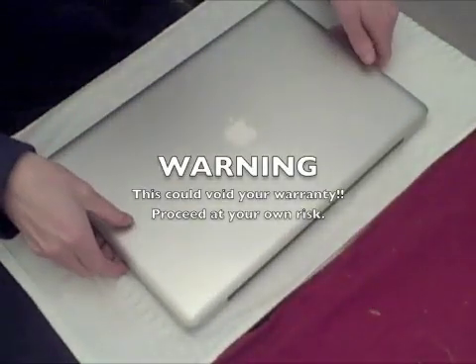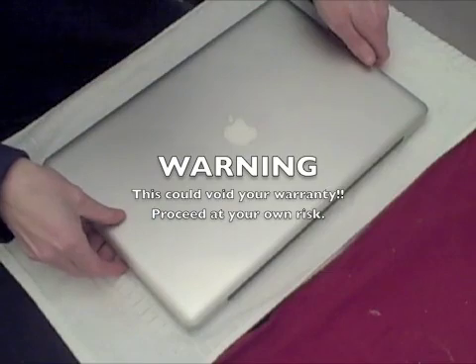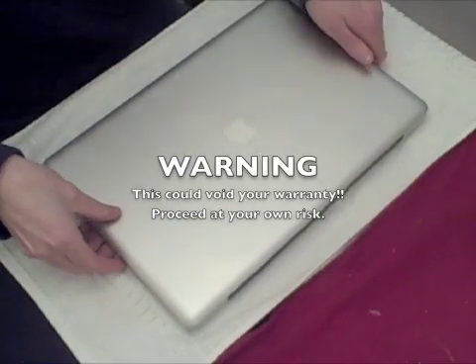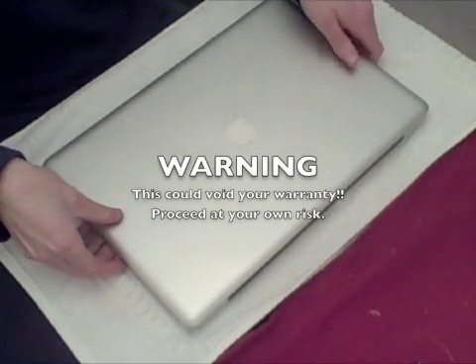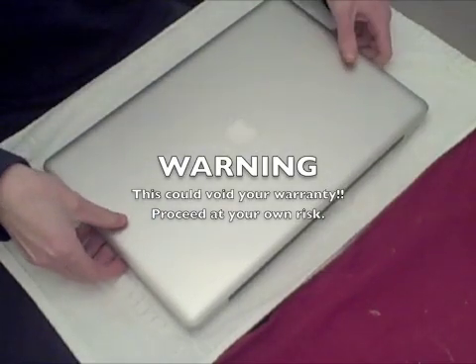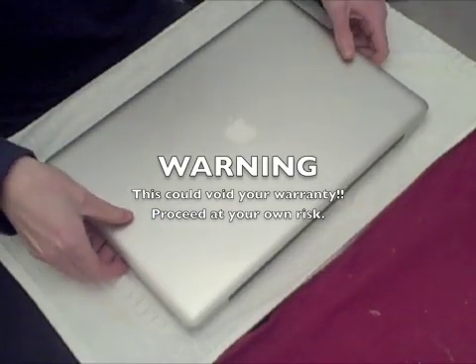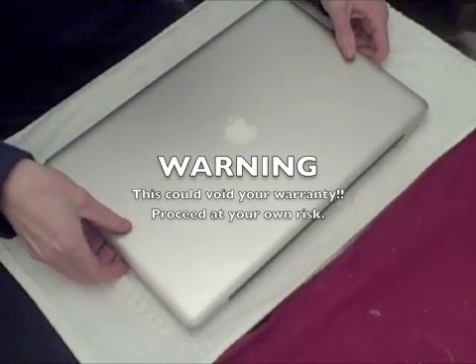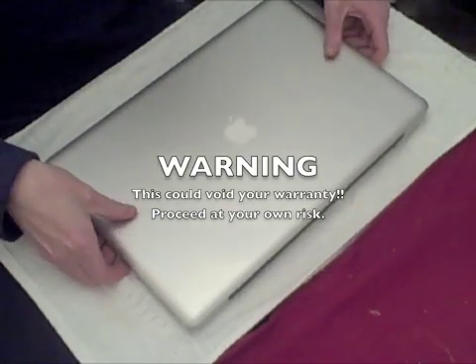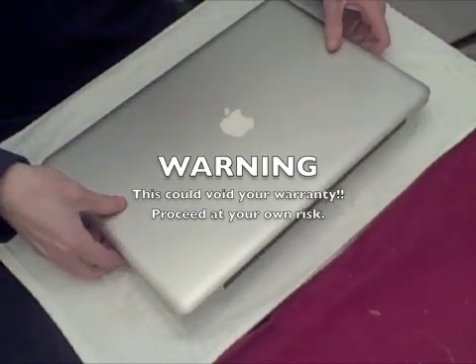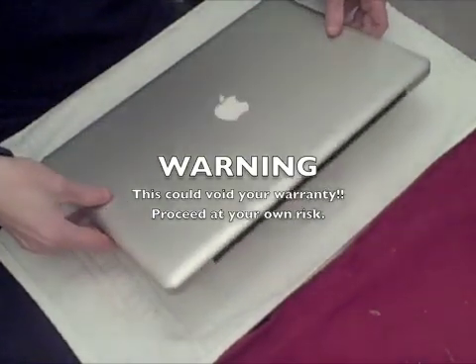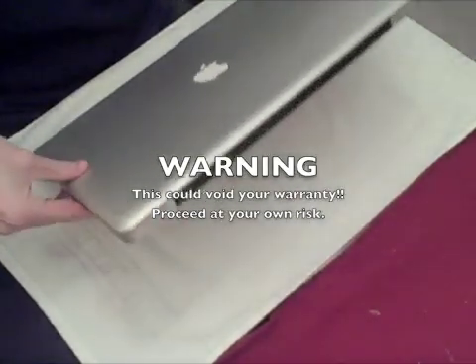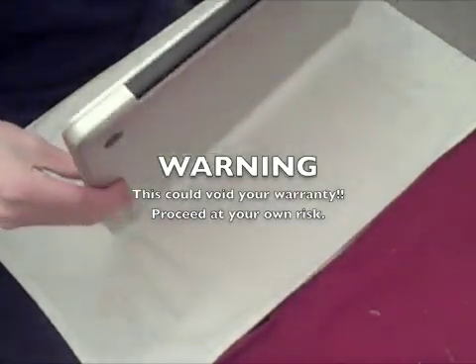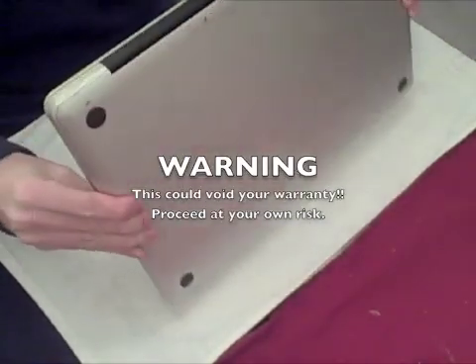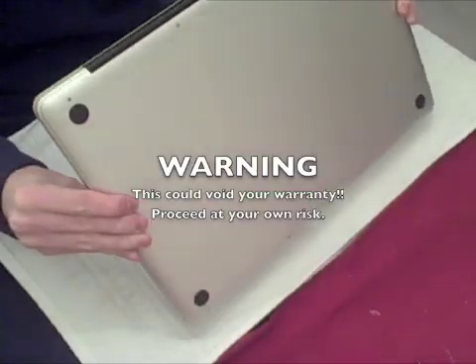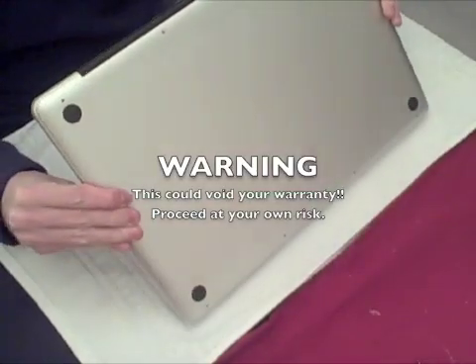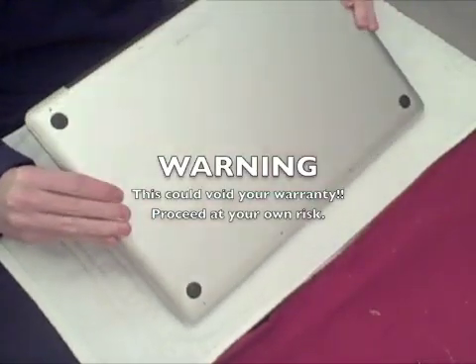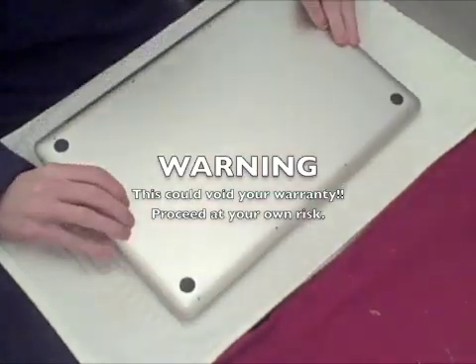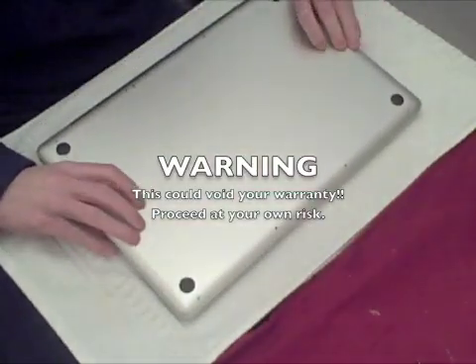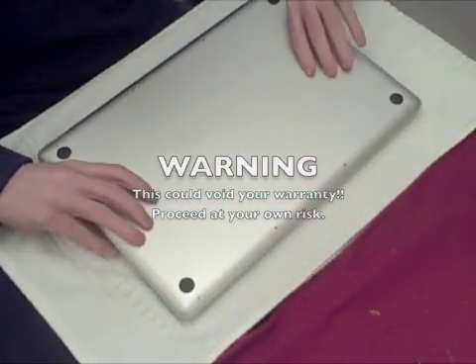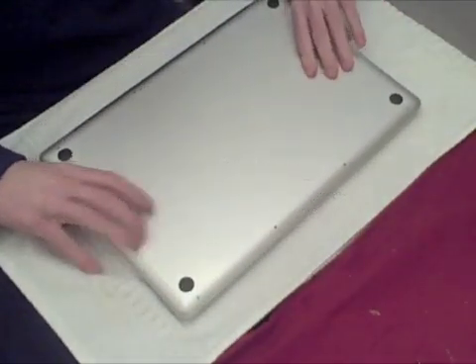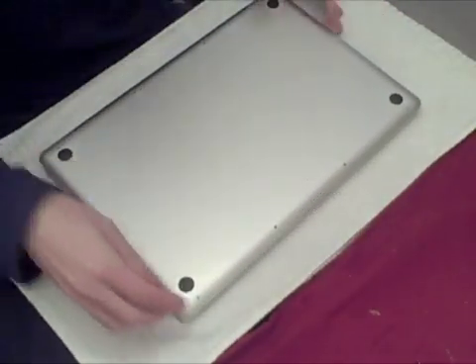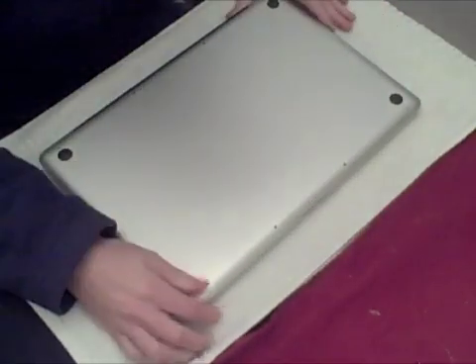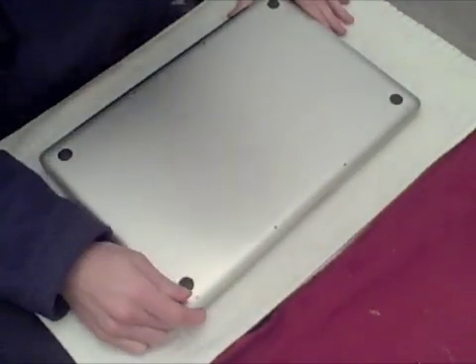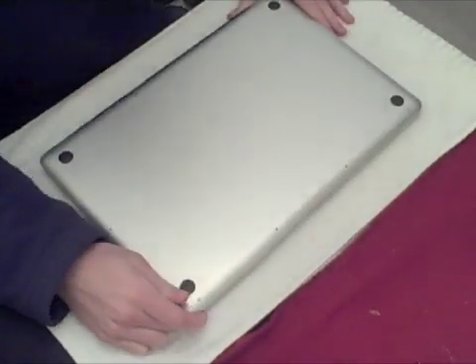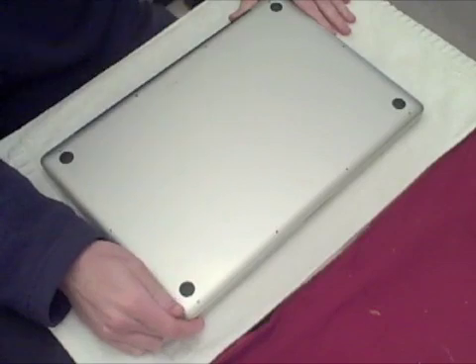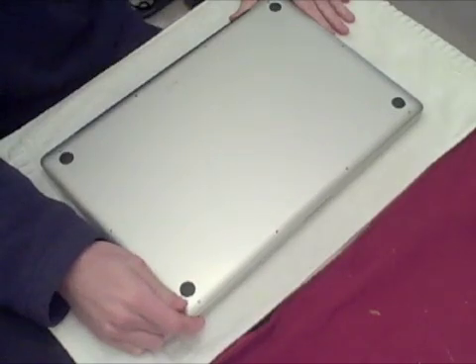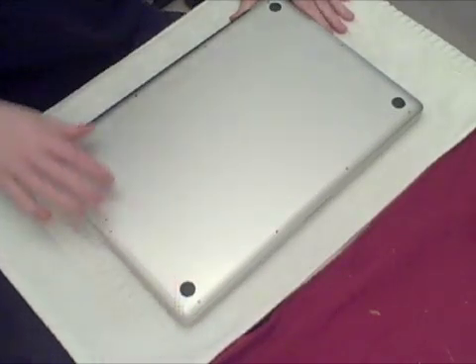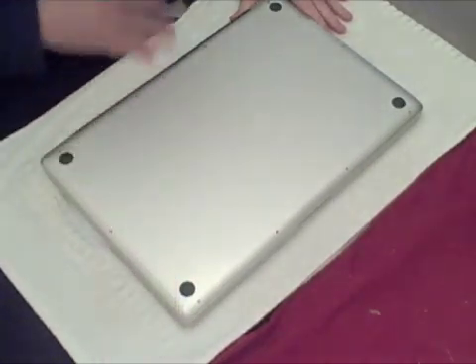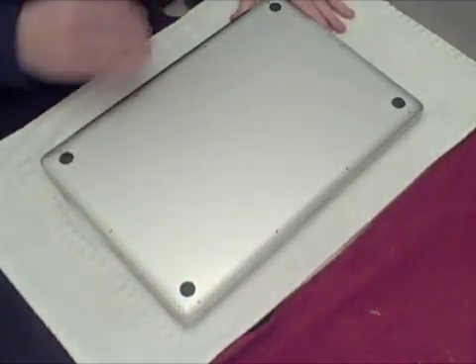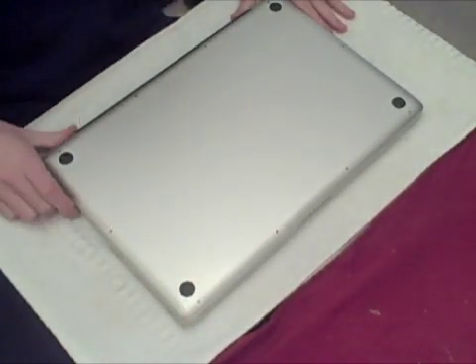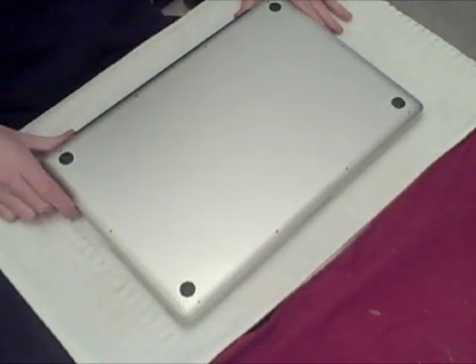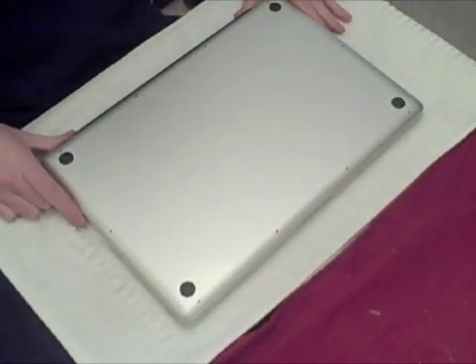In this video I'm going to show how to replace the battery in a 17 inch unibody MacBook Pro. To save time, I've already removed some of the screws in the back — that is the most time consuming part of this process.